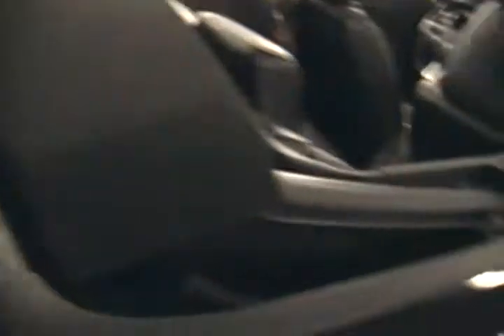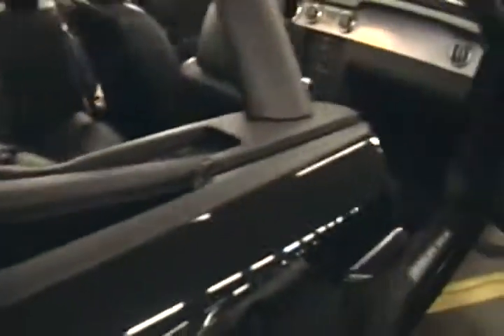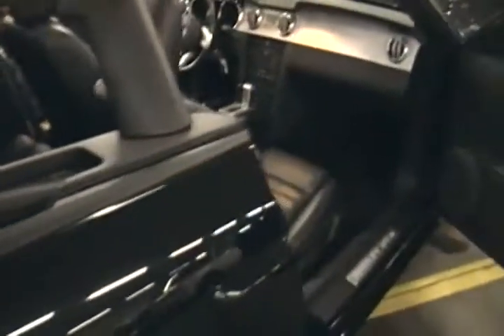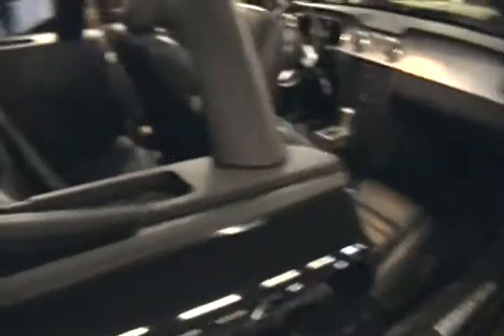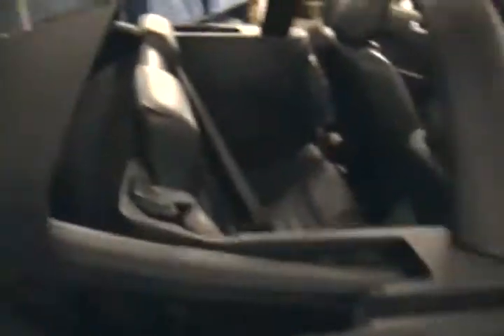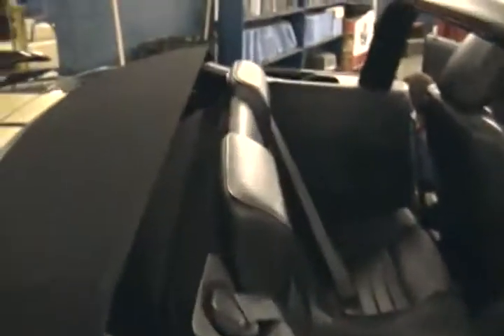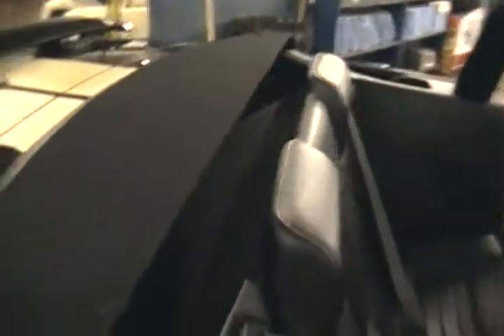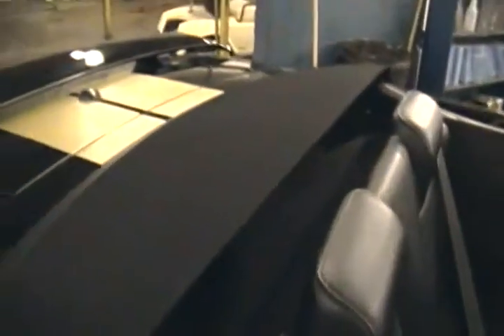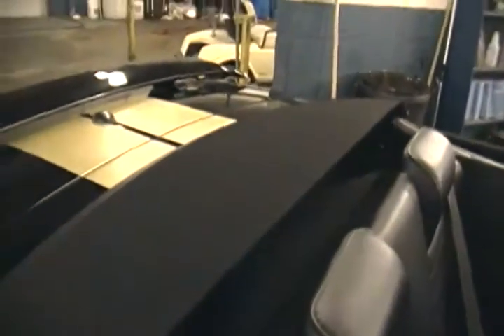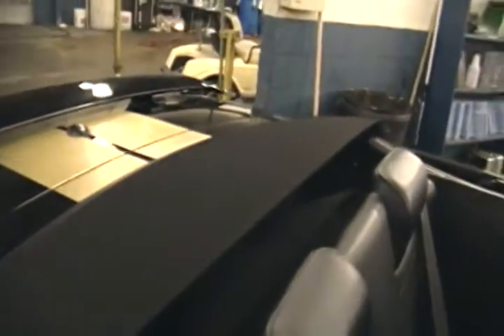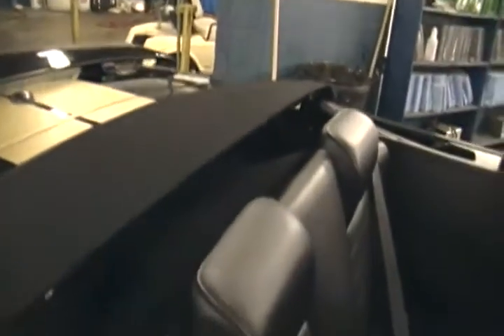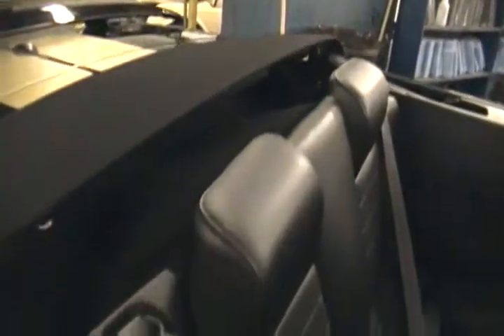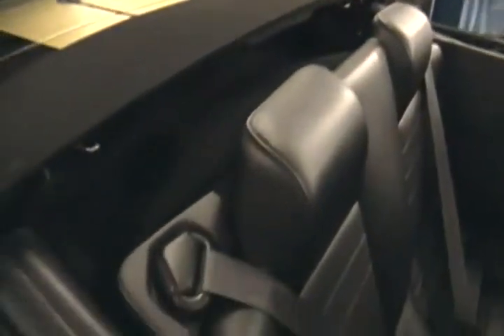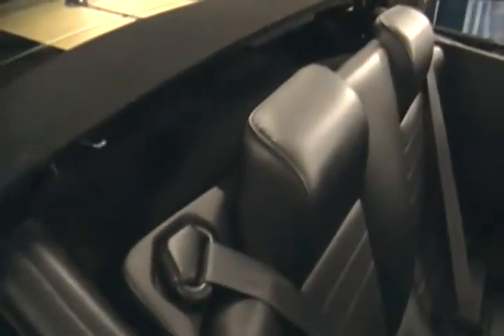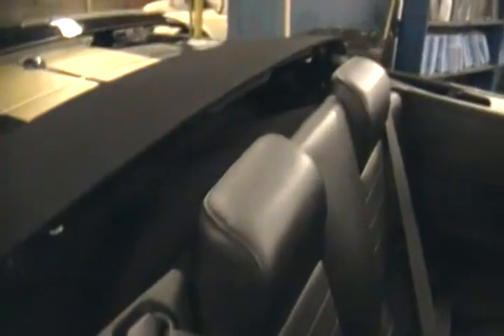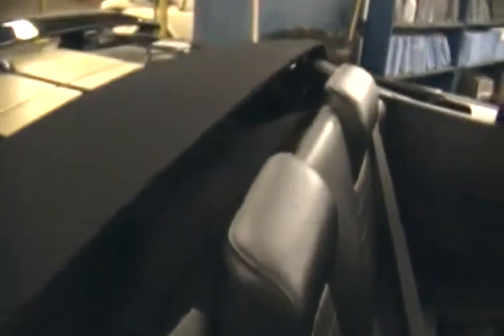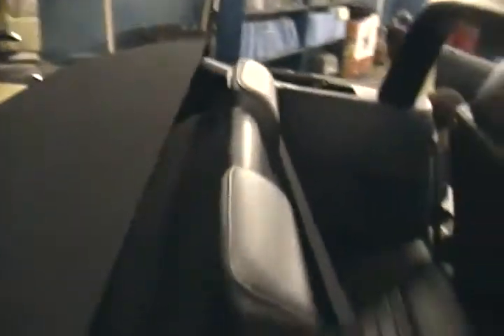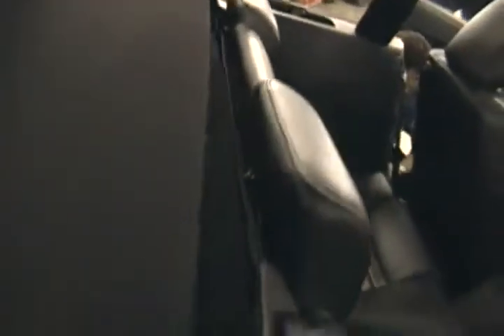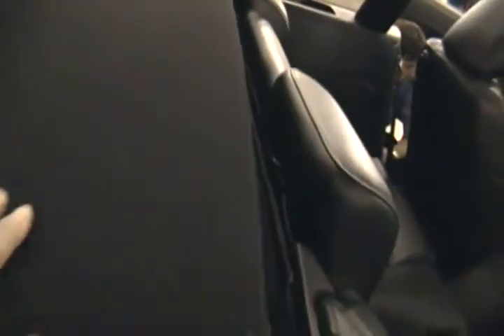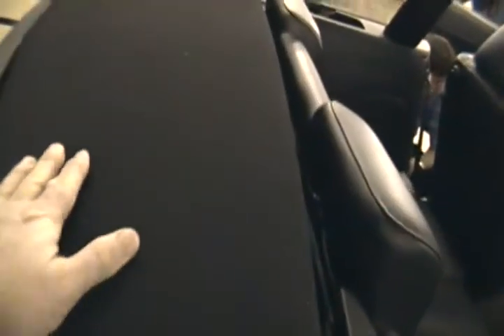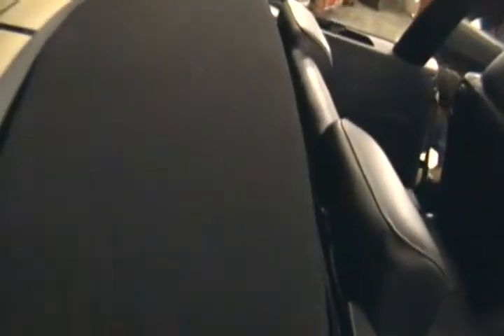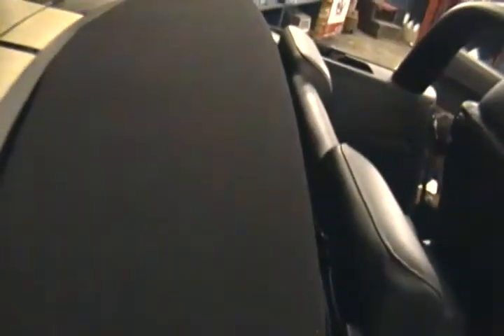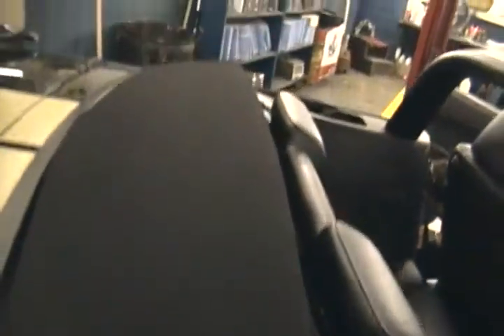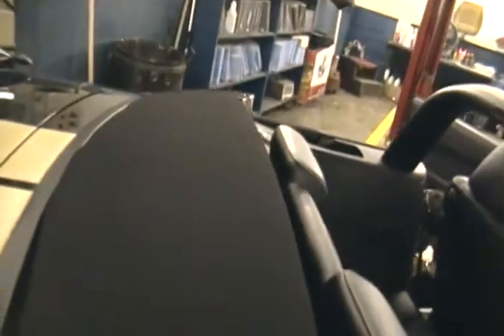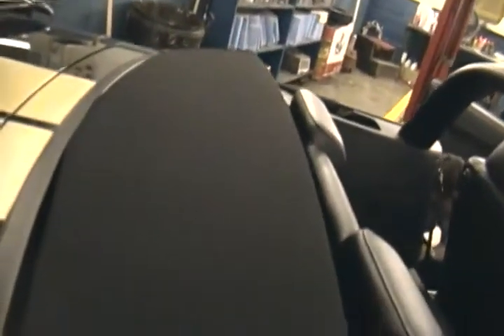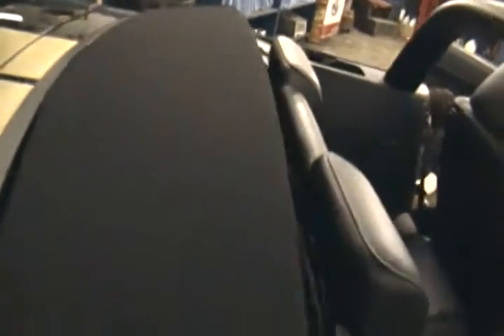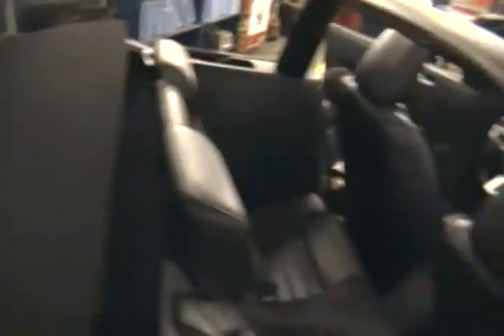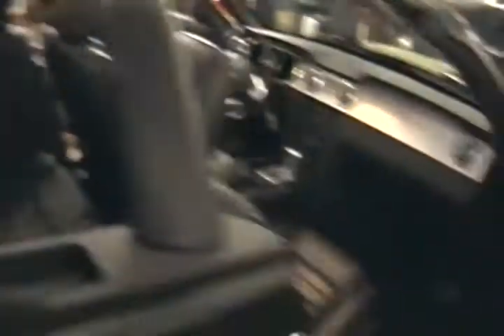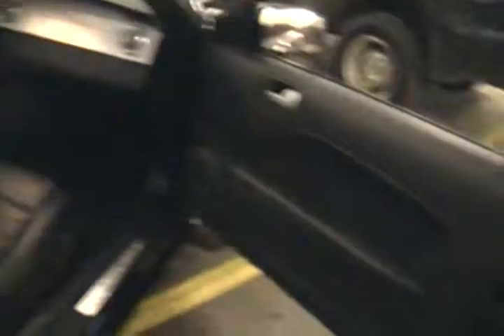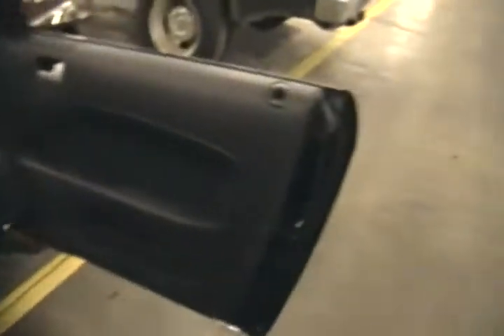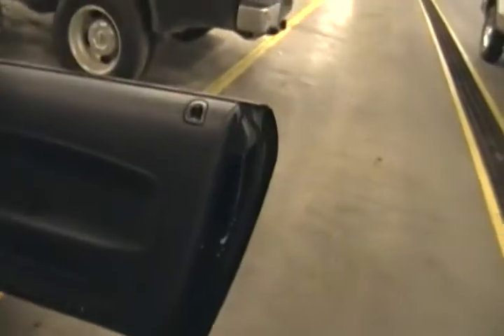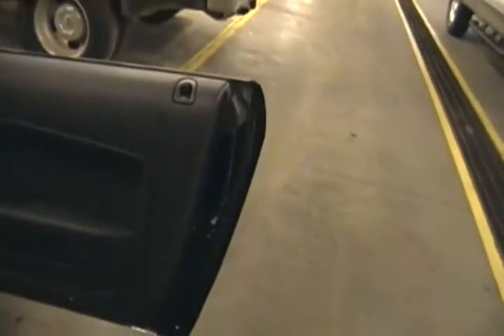It's just dirty because we've had it stored, but the top is in great shape — there's no tears, no rips, nothing wrong with the top at all. It's a cloth top, which was actually what came on the vehicle.